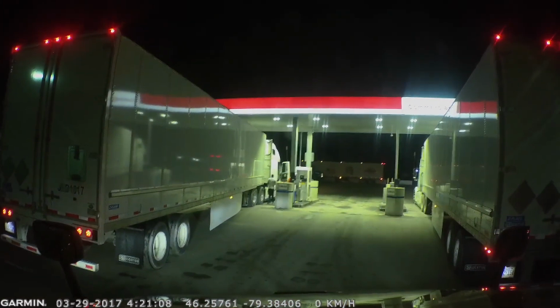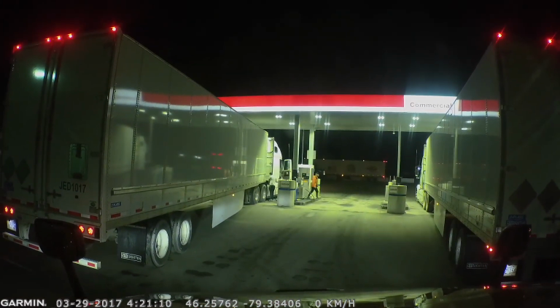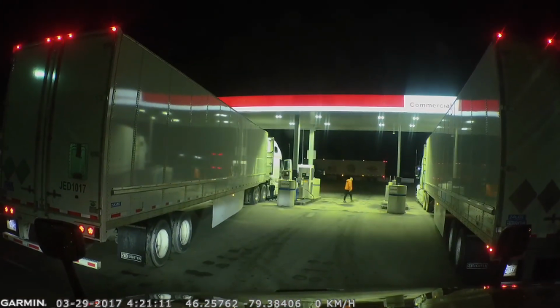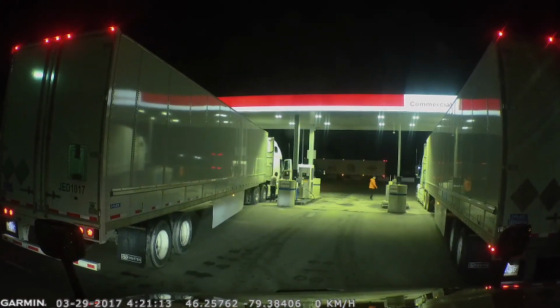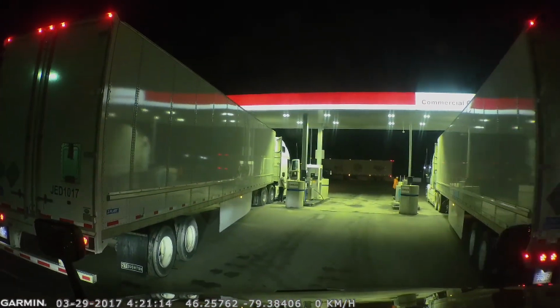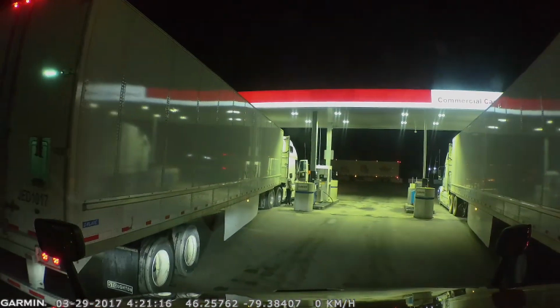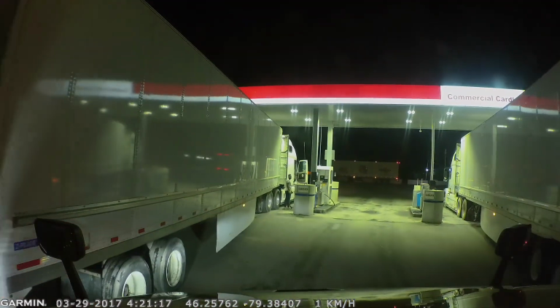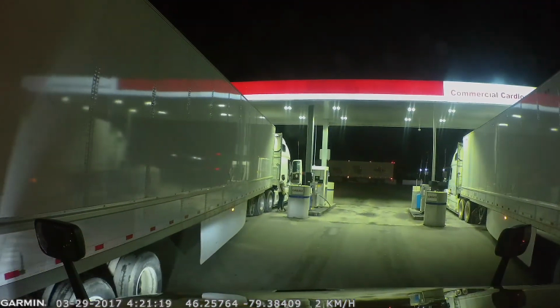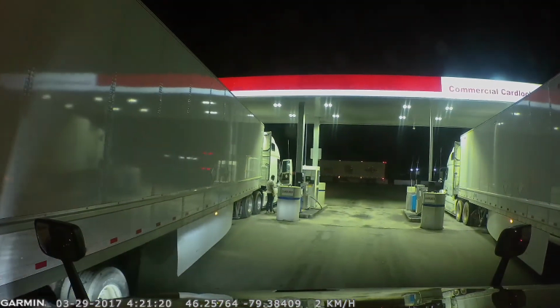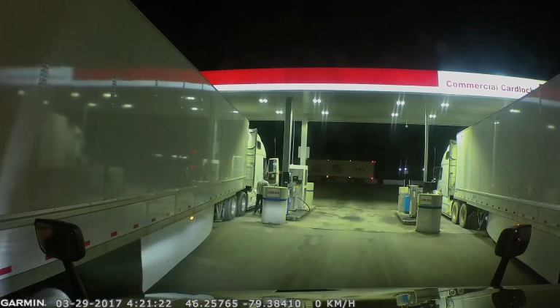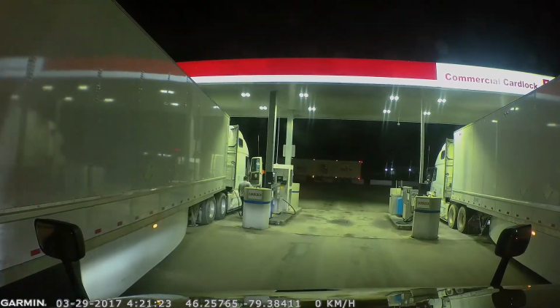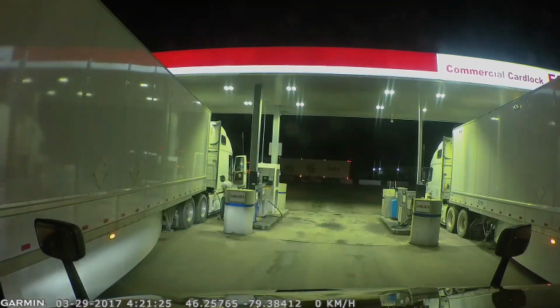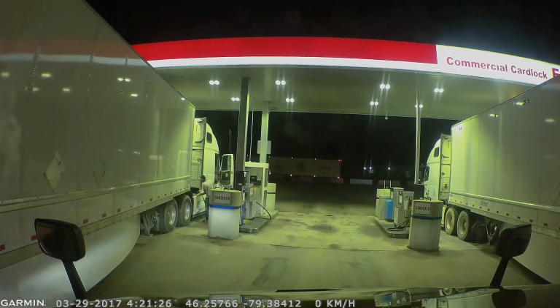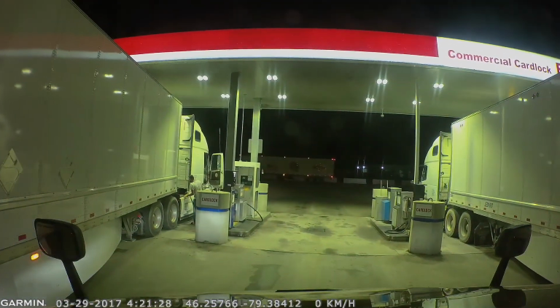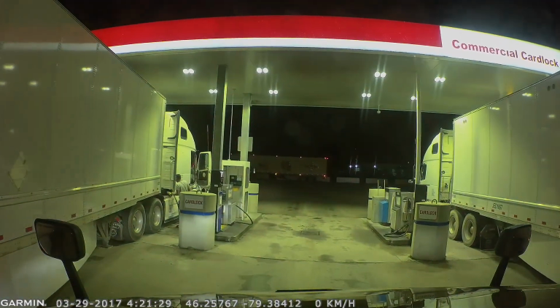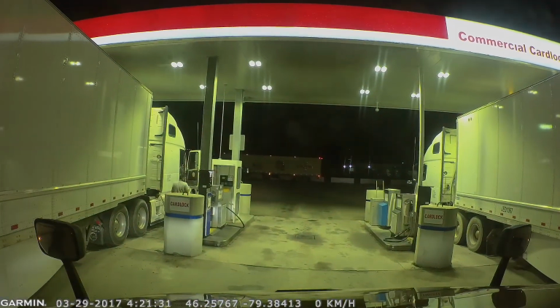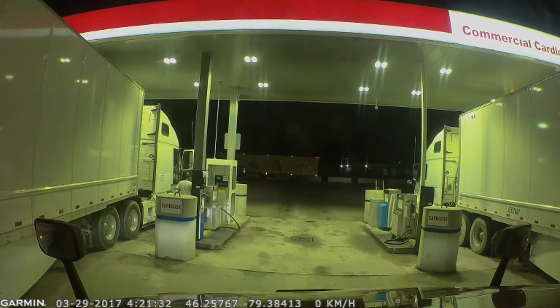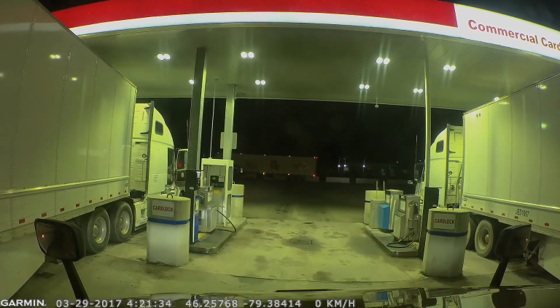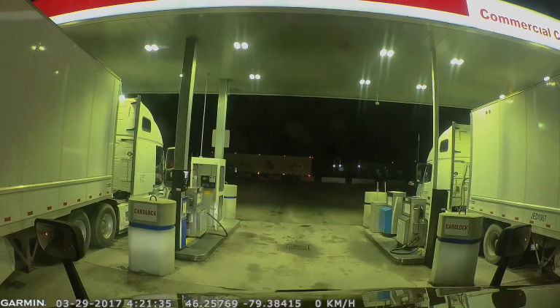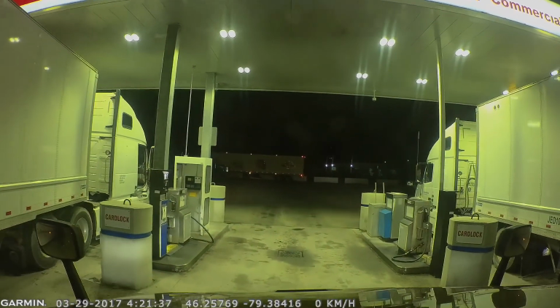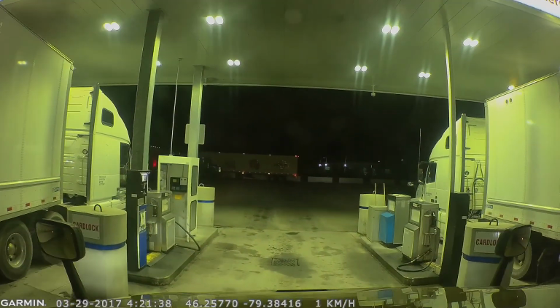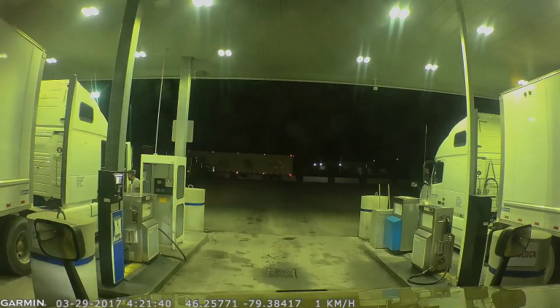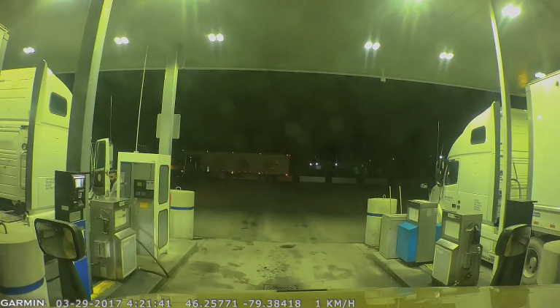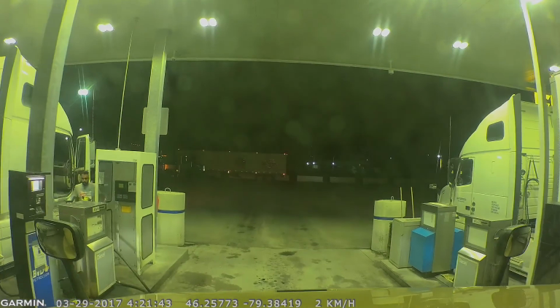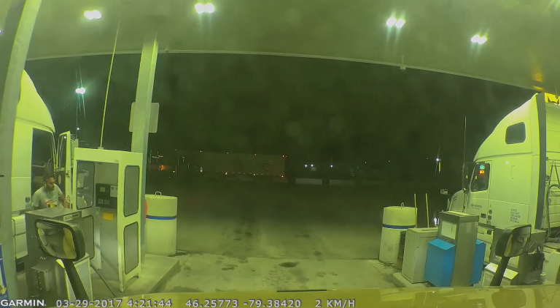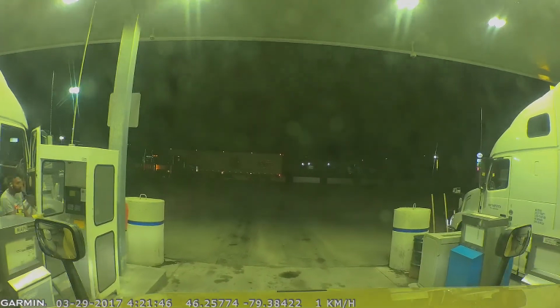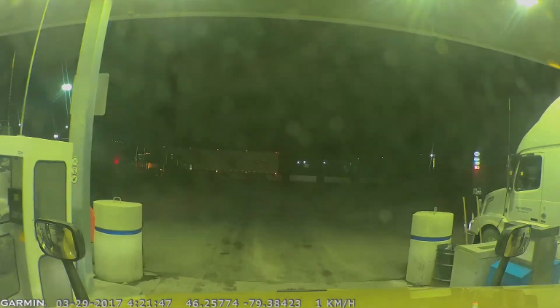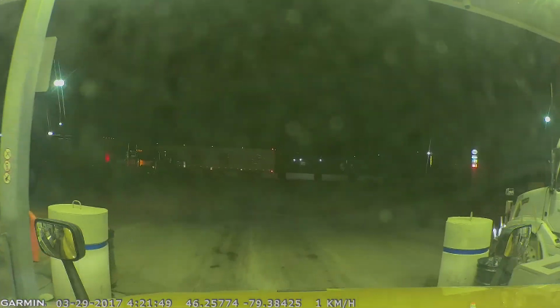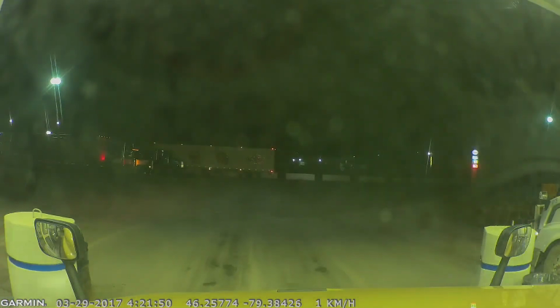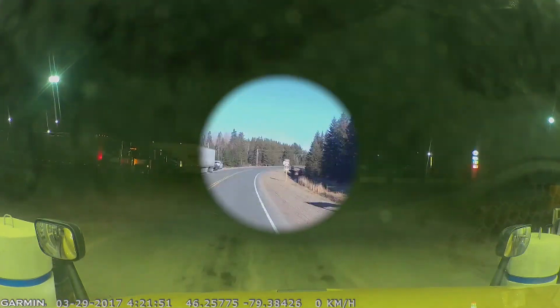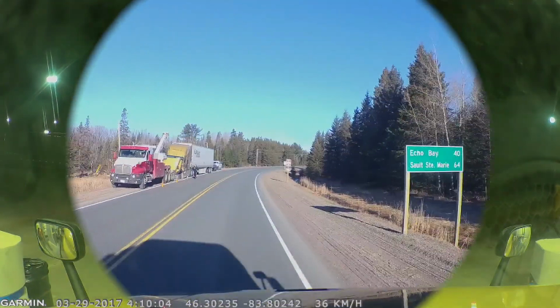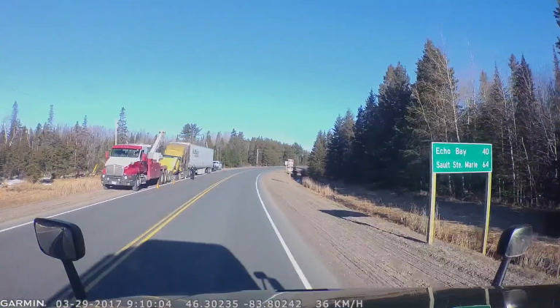You can tell this guy's inexperienced. He's parked all crooked, he's wearing a t-shirt, jogging pants, and sandals. I mean, who does that? That's not right, even if you're wearing socks.